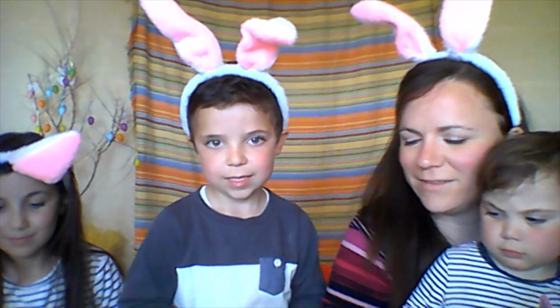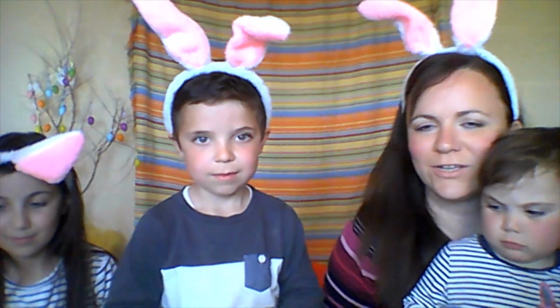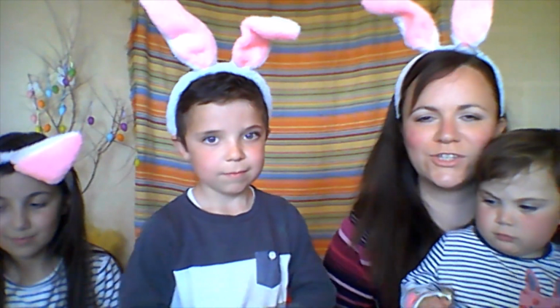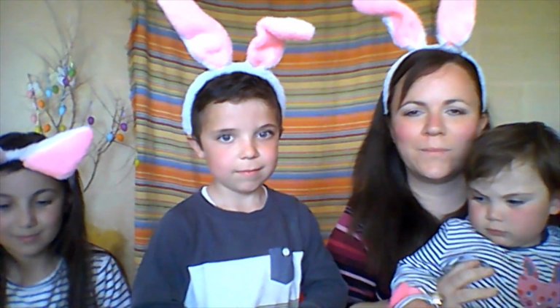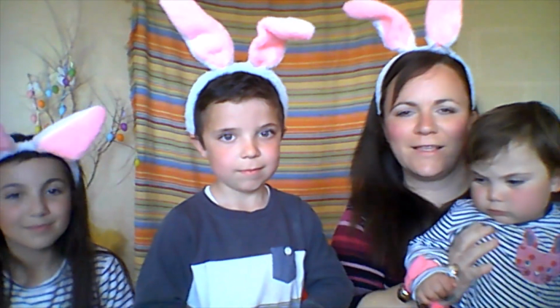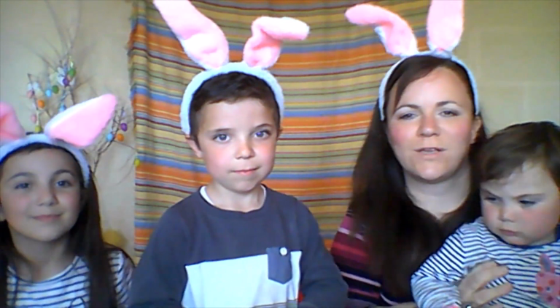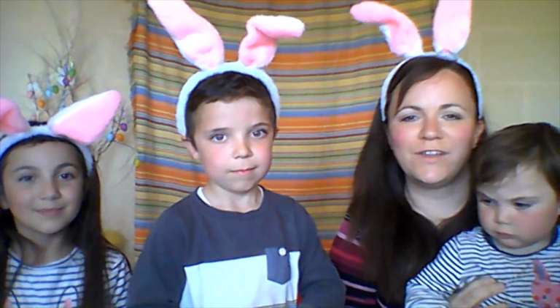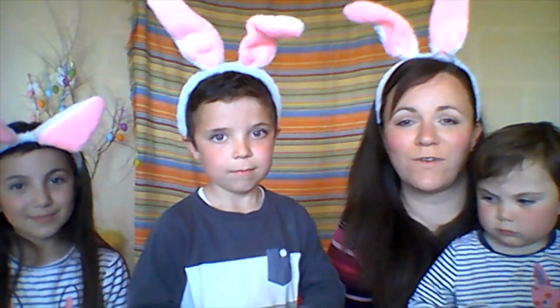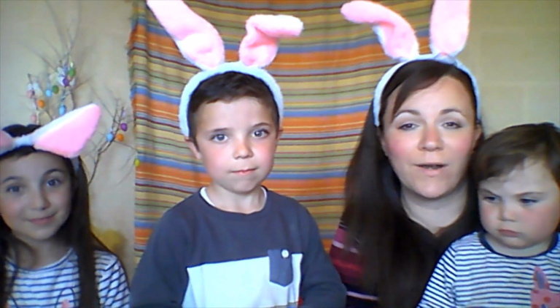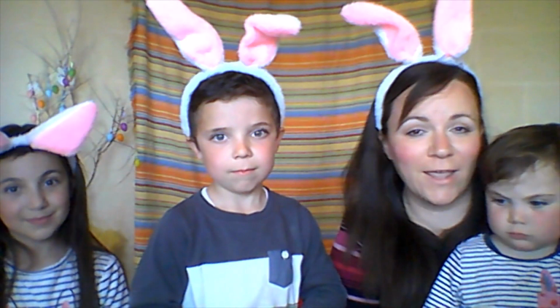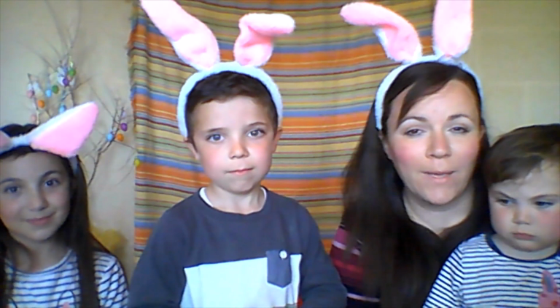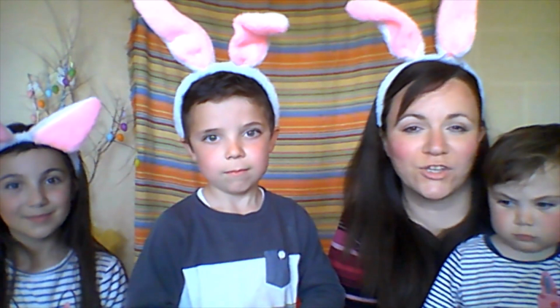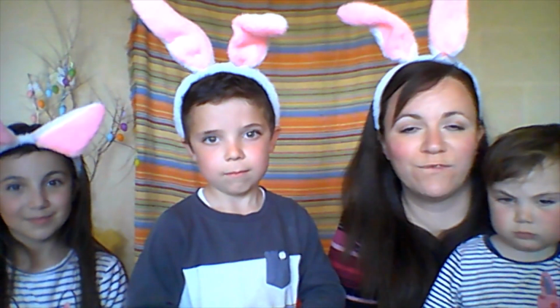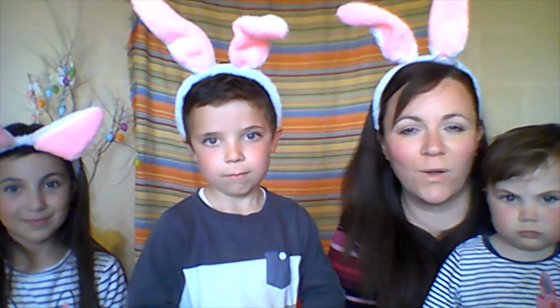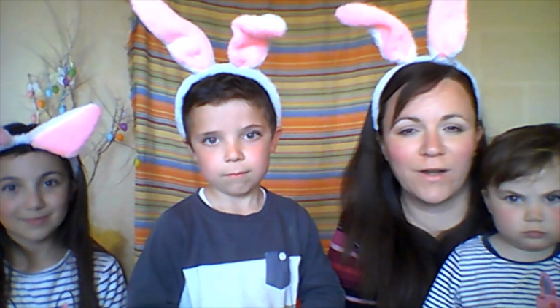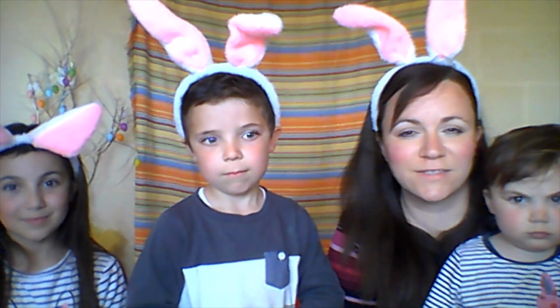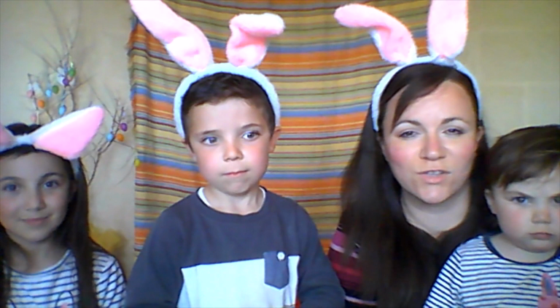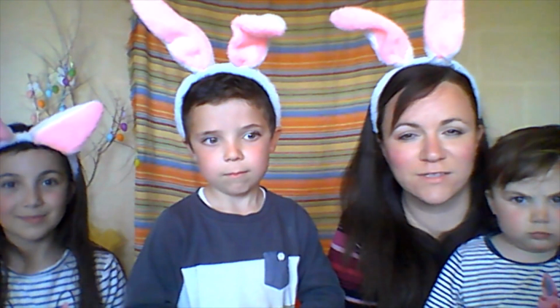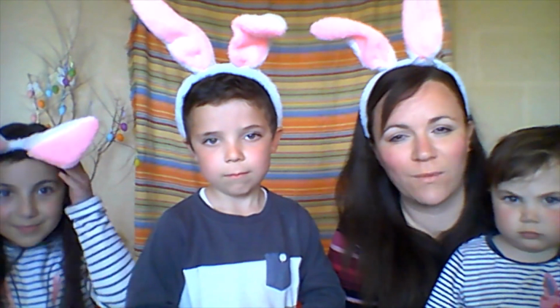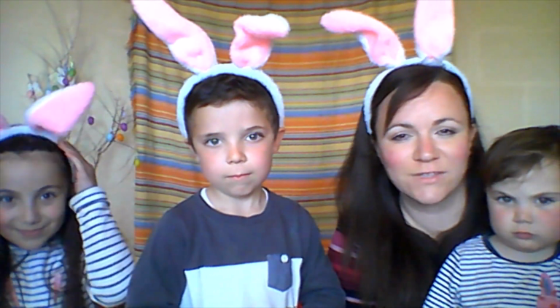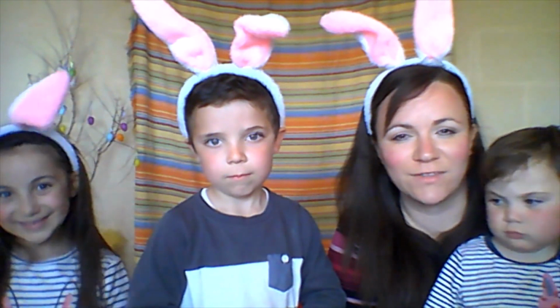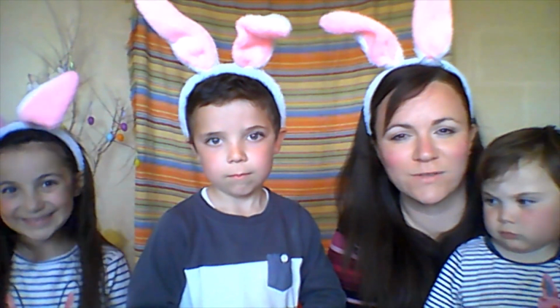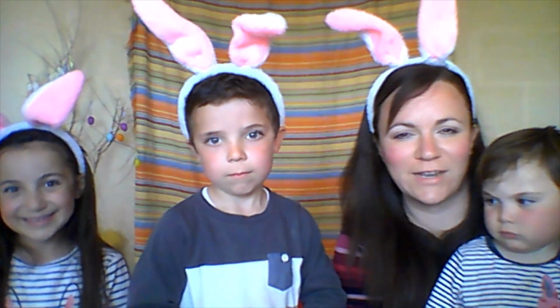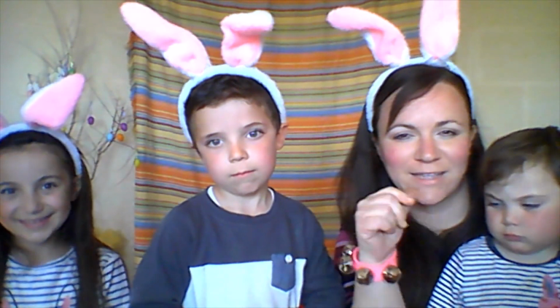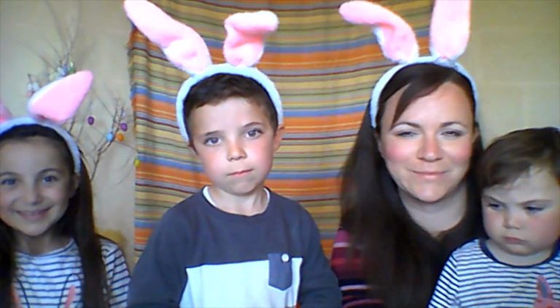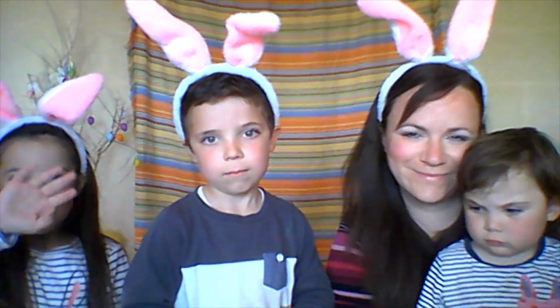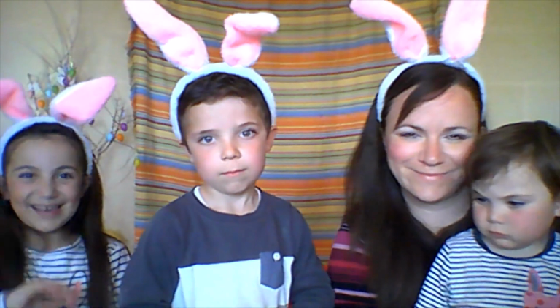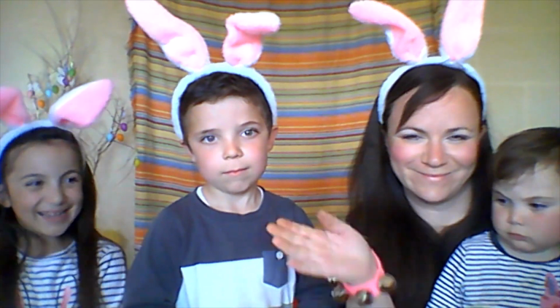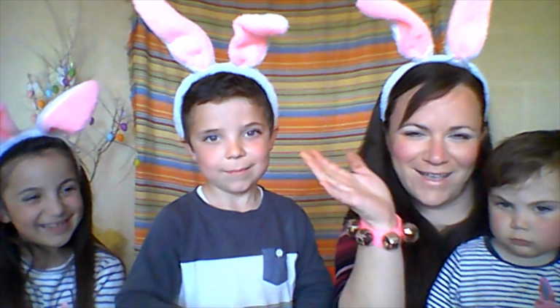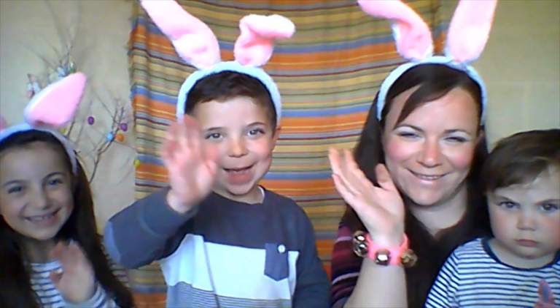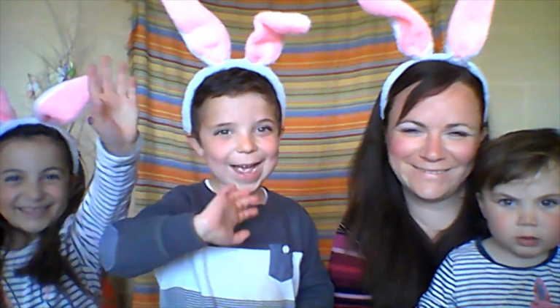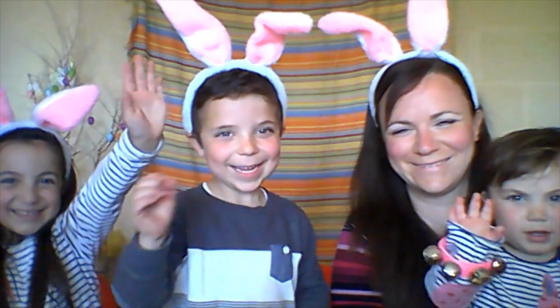Good job! So we're finished with our game. Make sure you follow our Easter songs in our next video. See you next time. Bye!